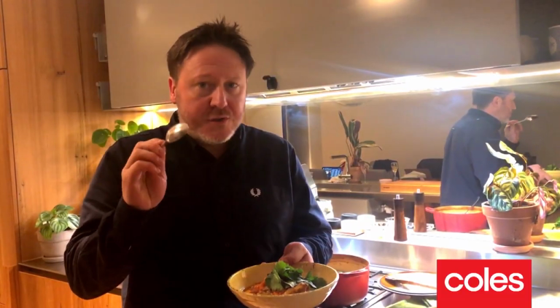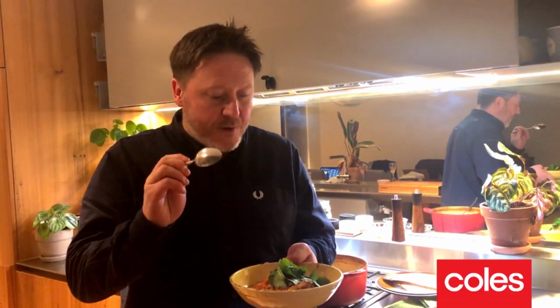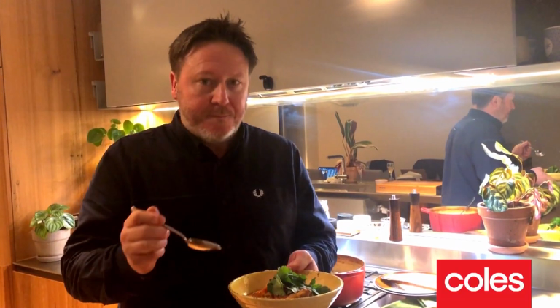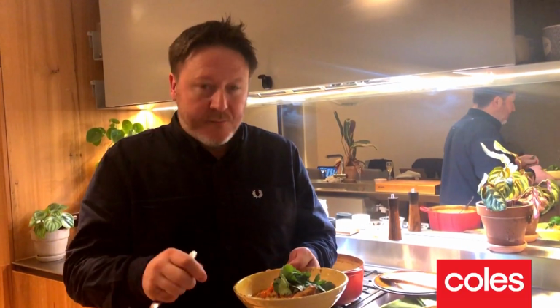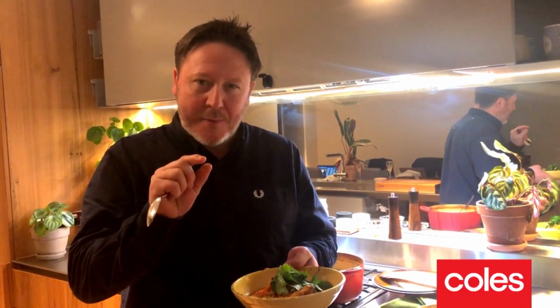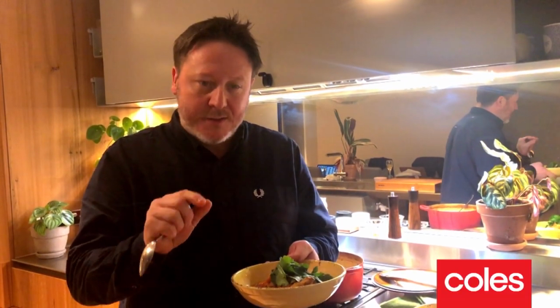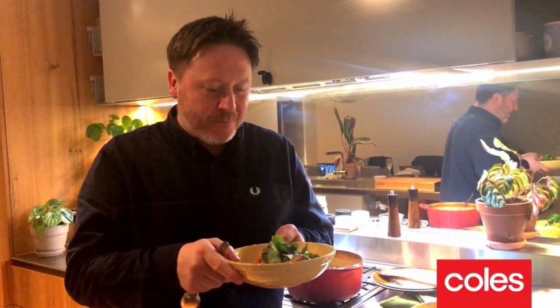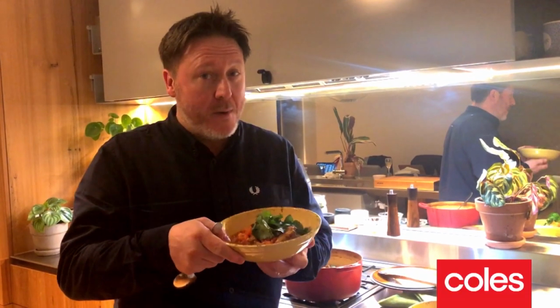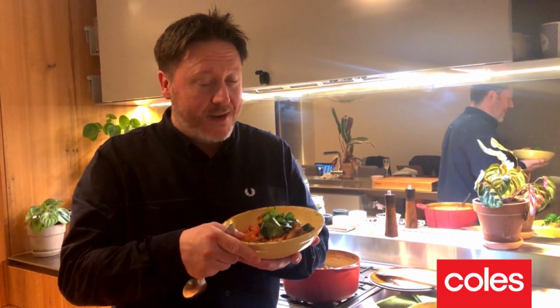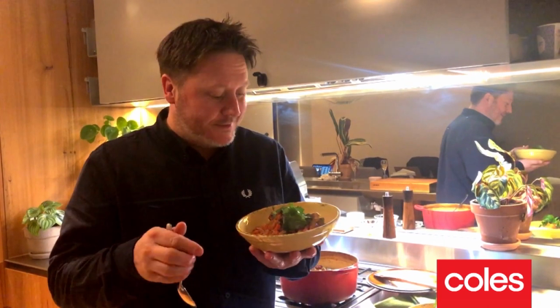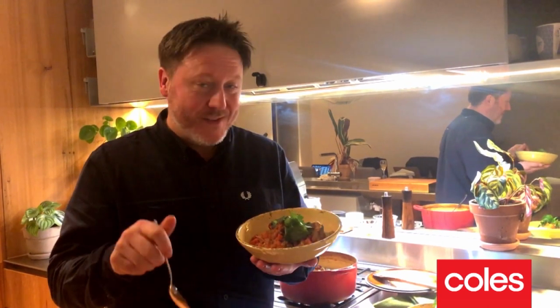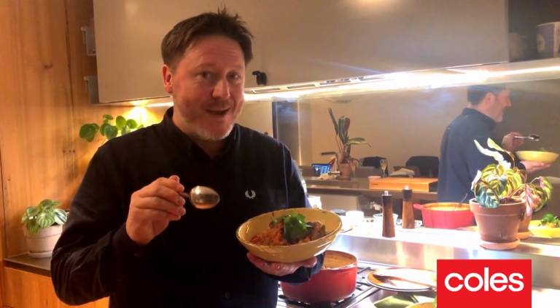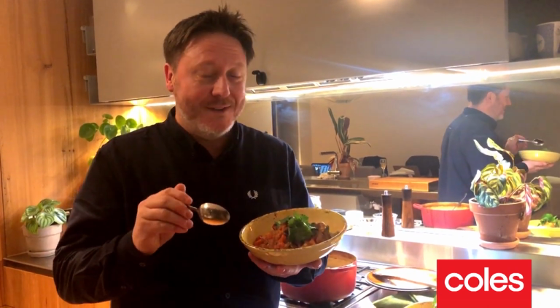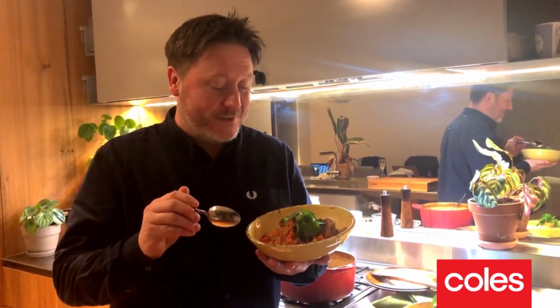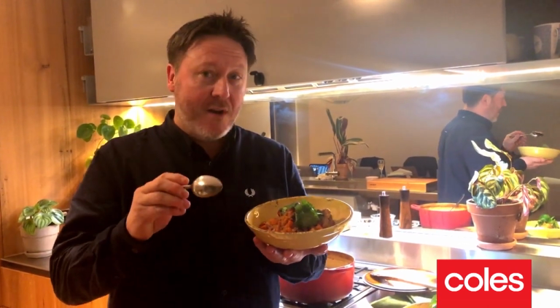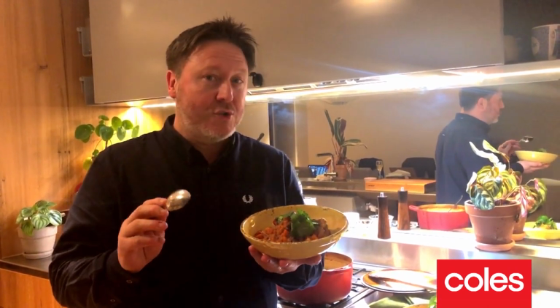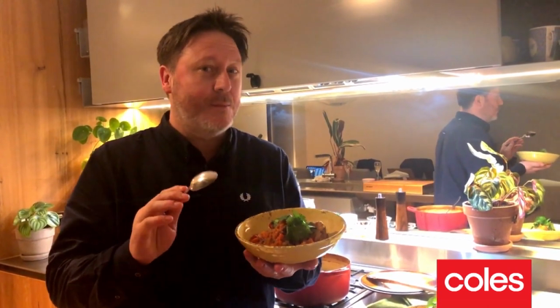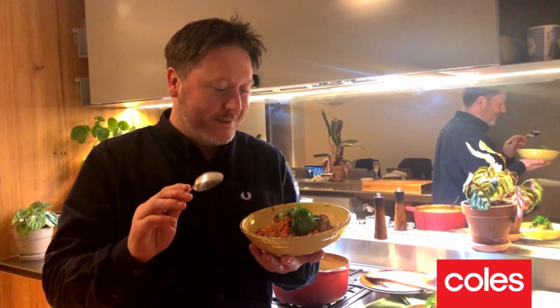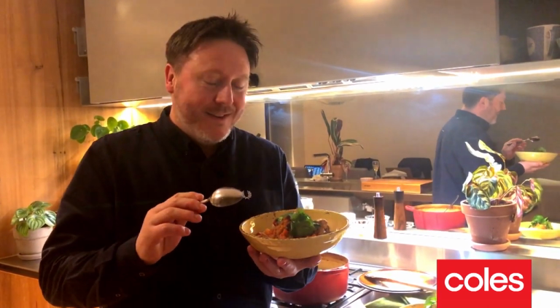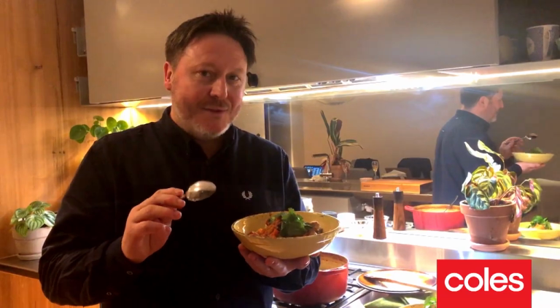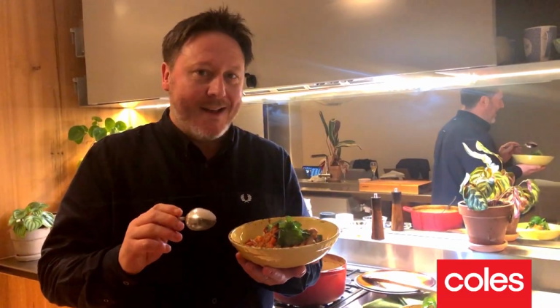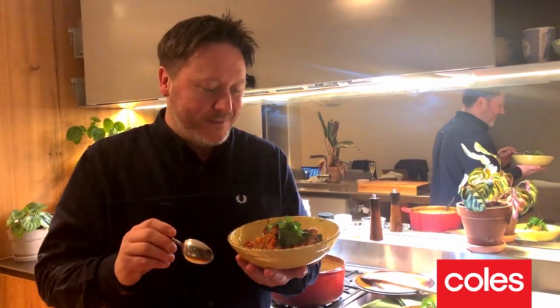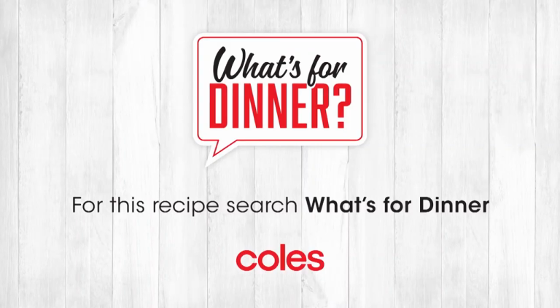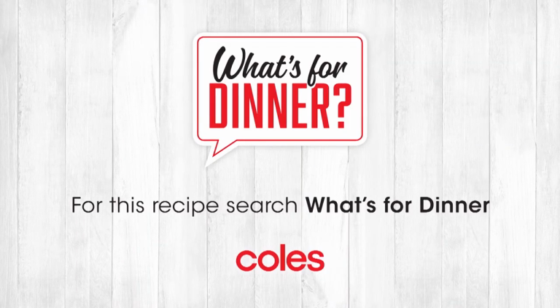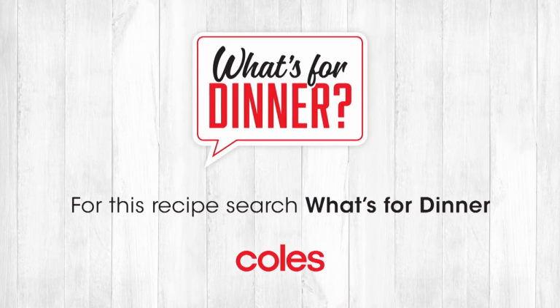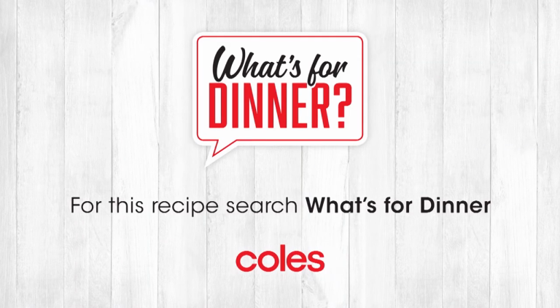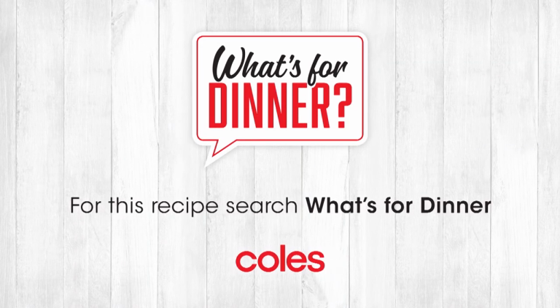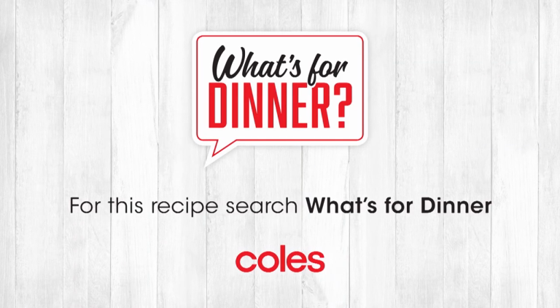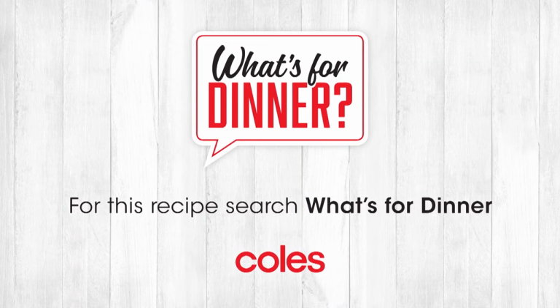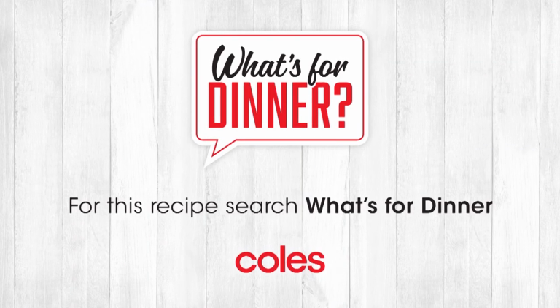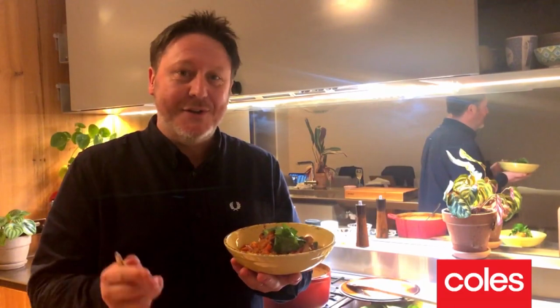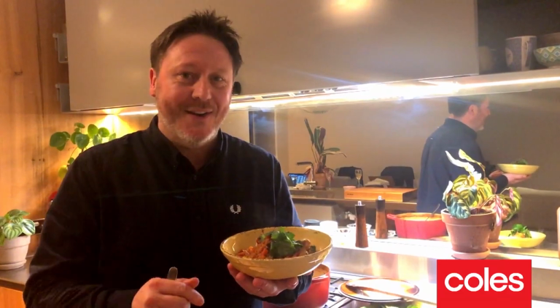So fragrant, a little bit spicy, it's perfectly balanced. This is absolutely delicious. I feel like I've been transported over to Marrakesh. For more recipes like this, visit coles.com.au and enjoy your cooking.